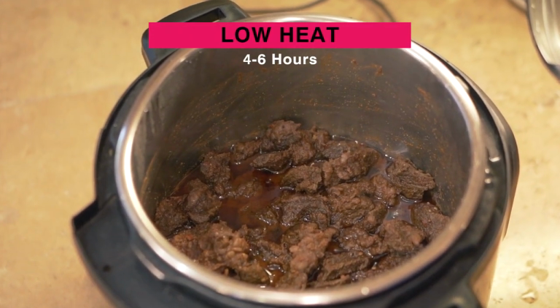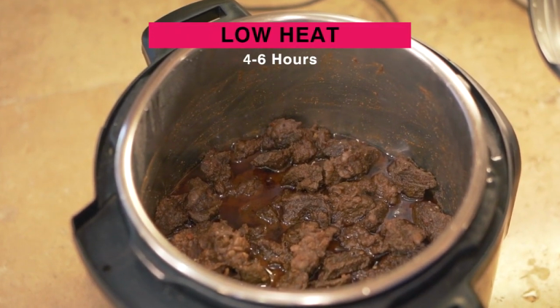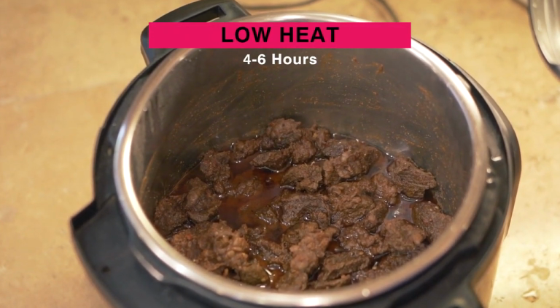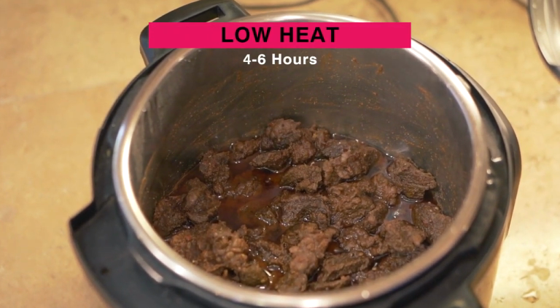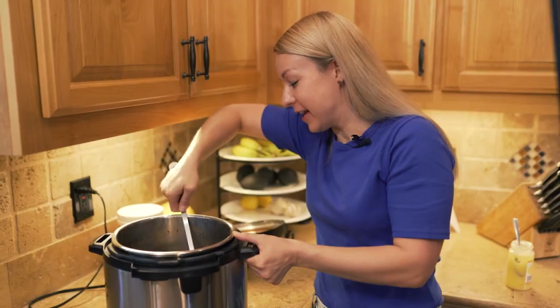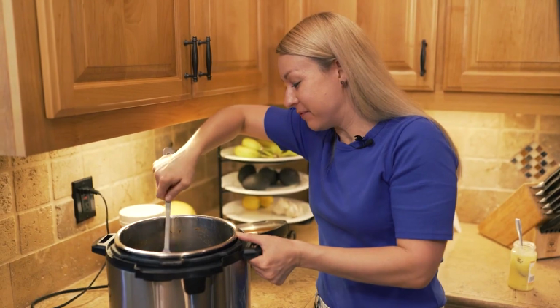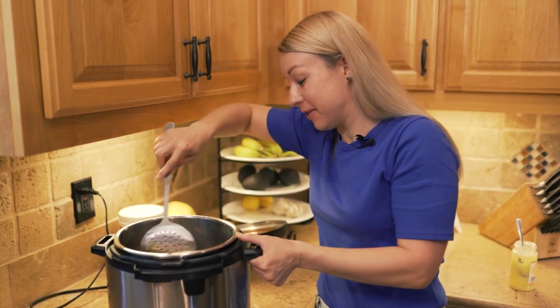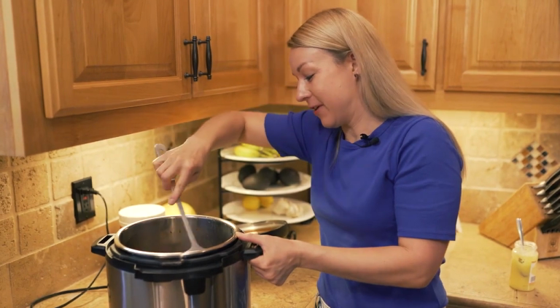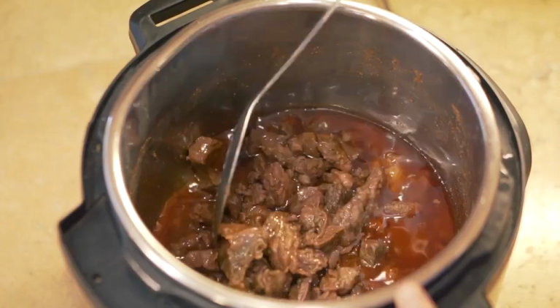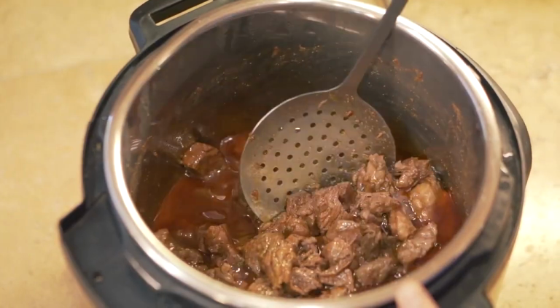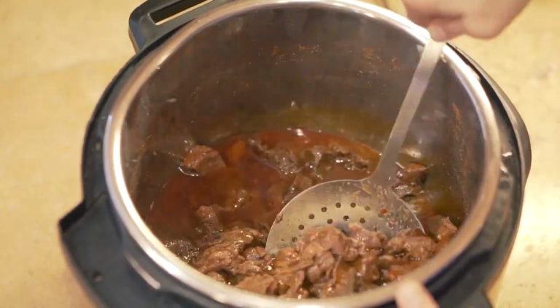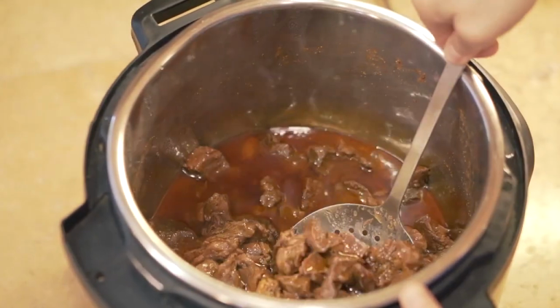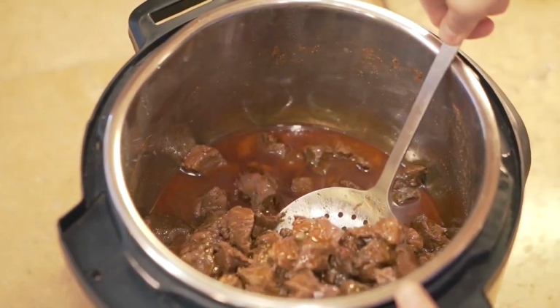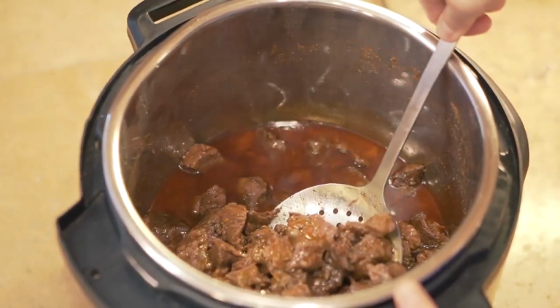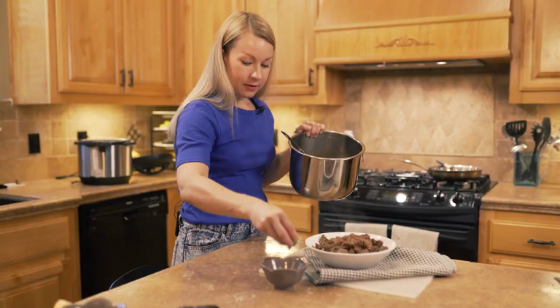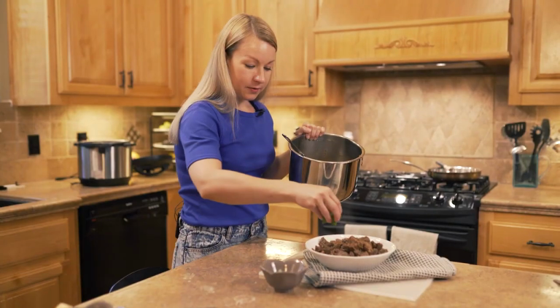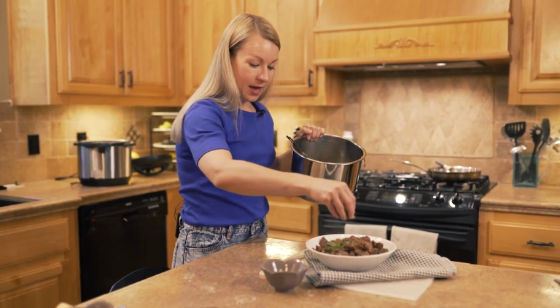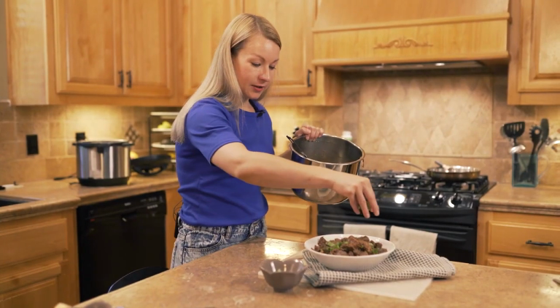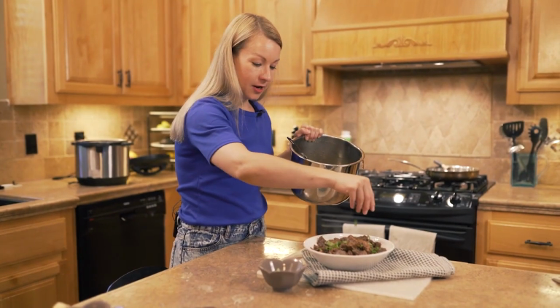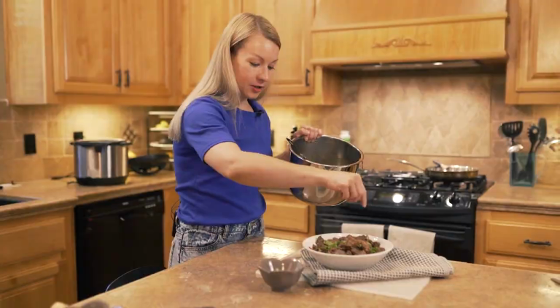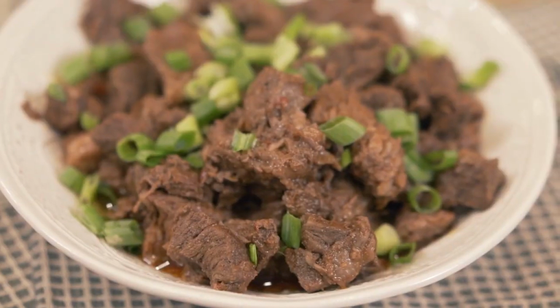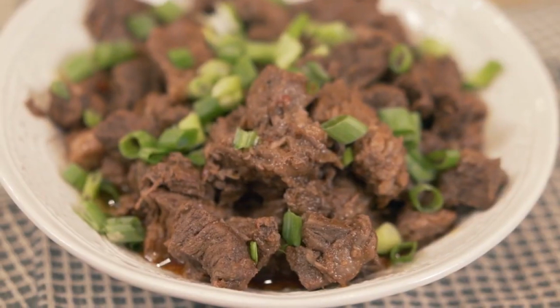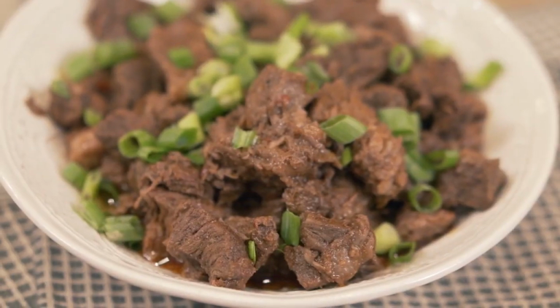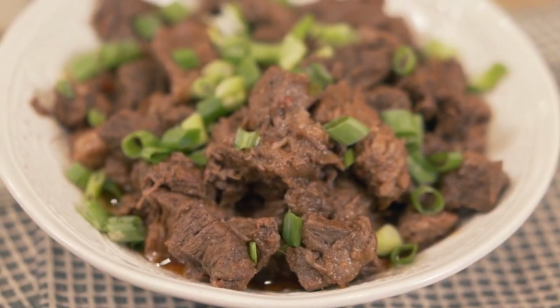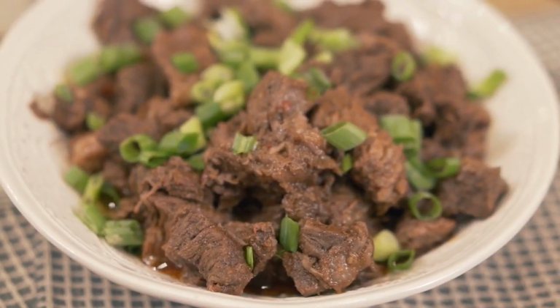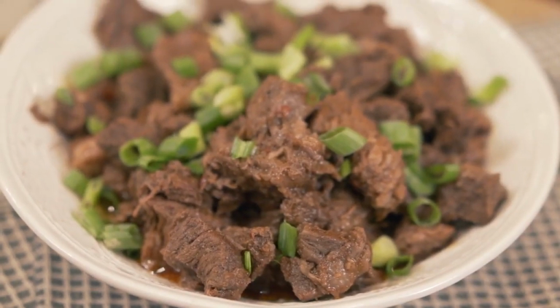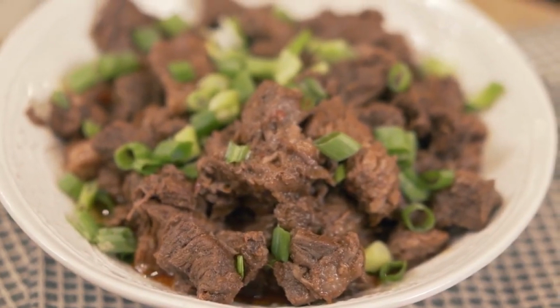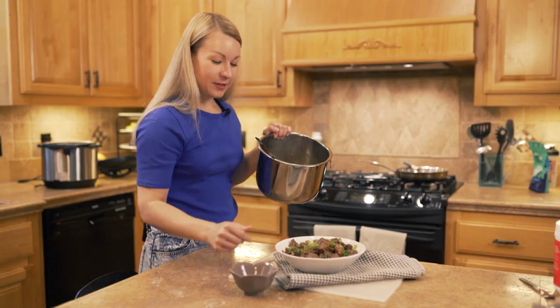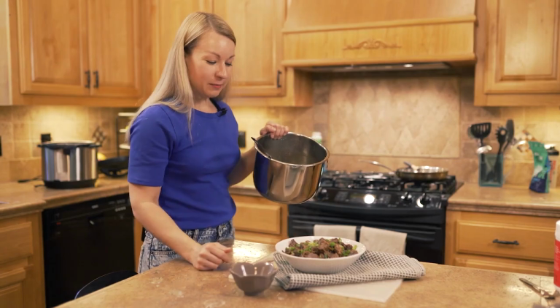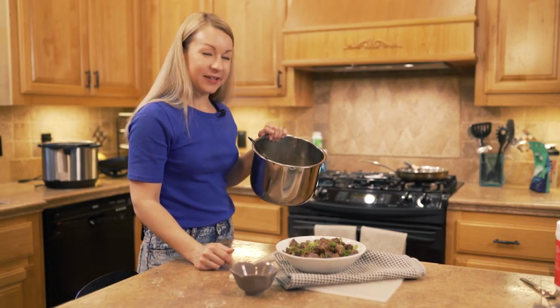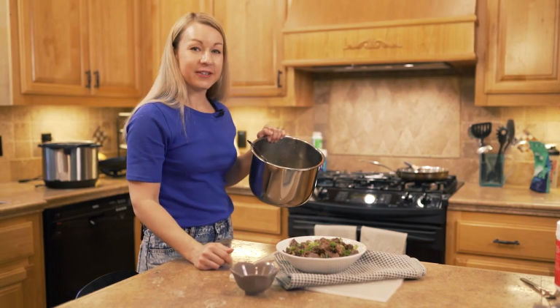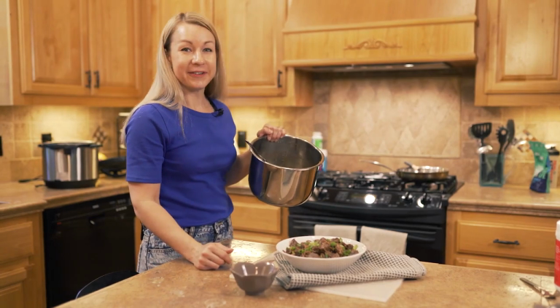All right, the meat's all done. It looks great. A little scallion as a garnish. This was our slow-cooked sweet and spicy chuck roast.